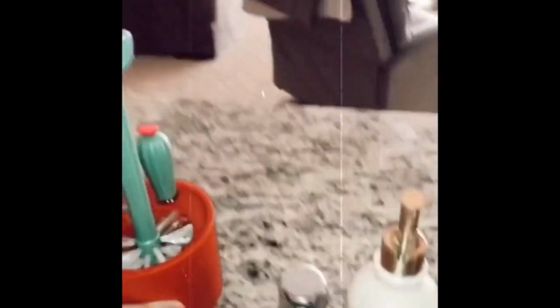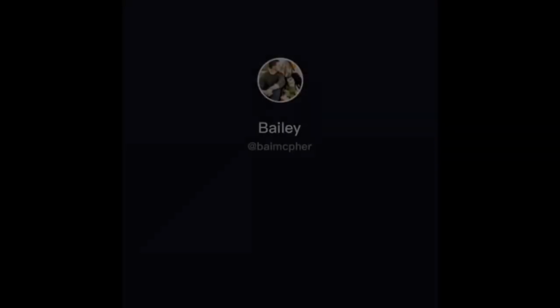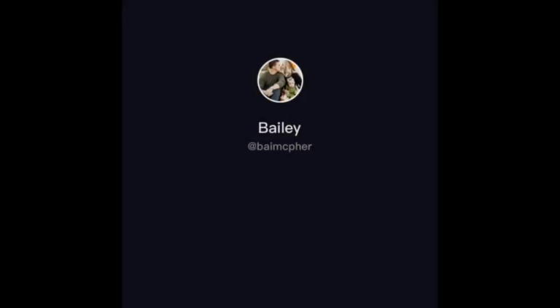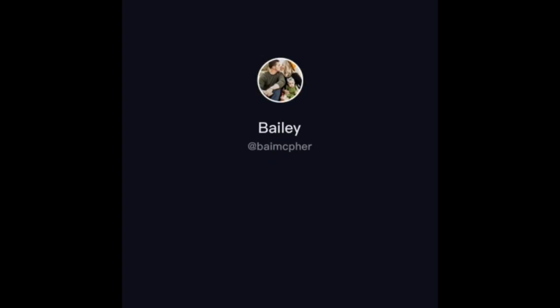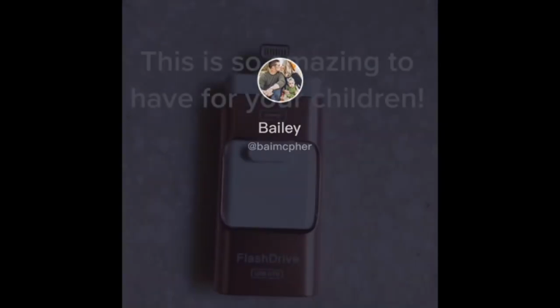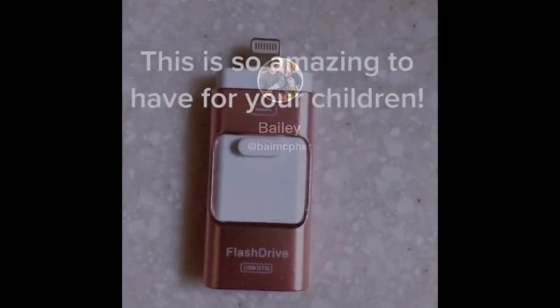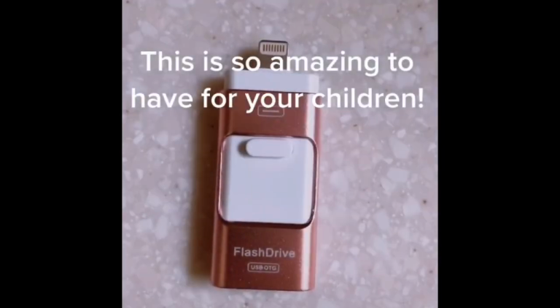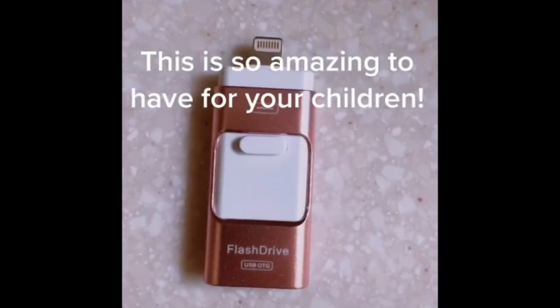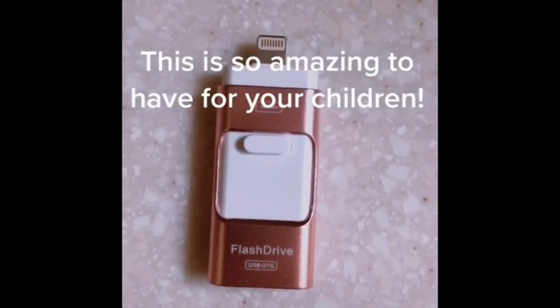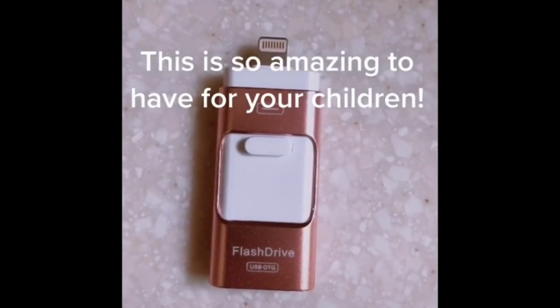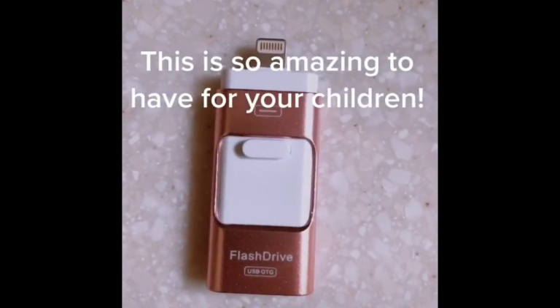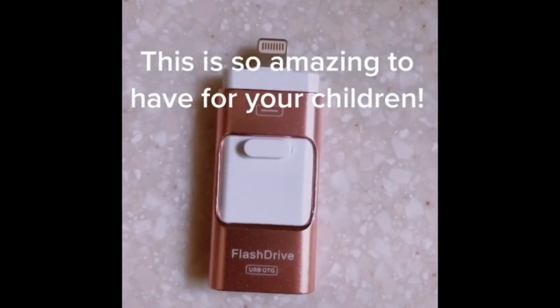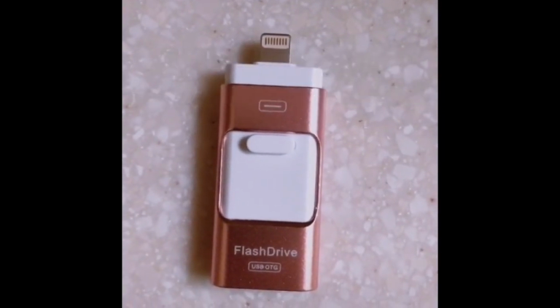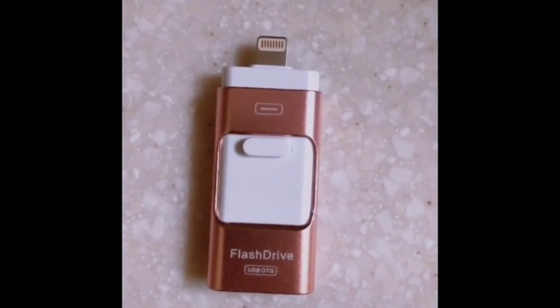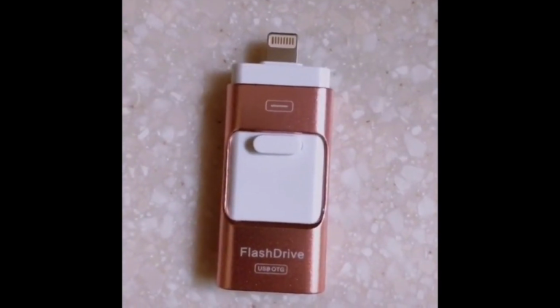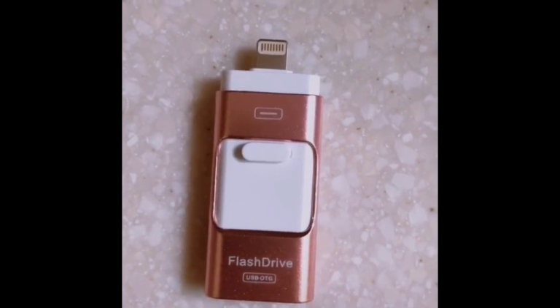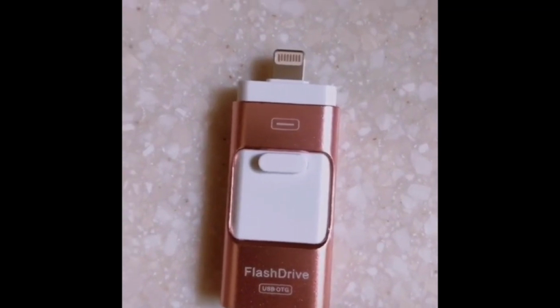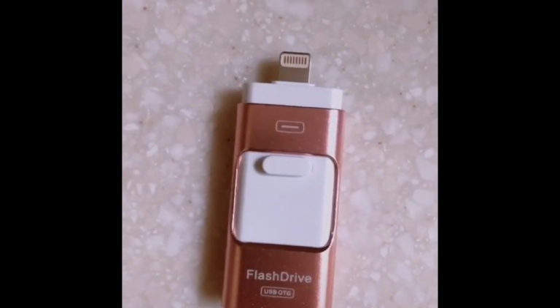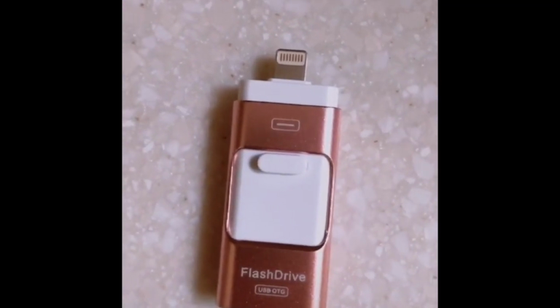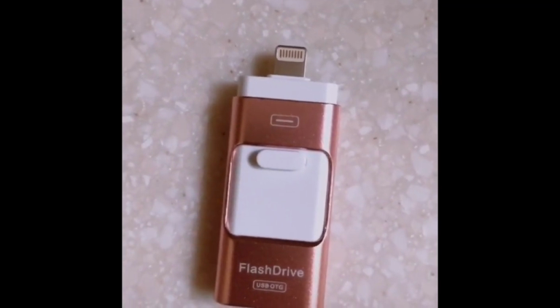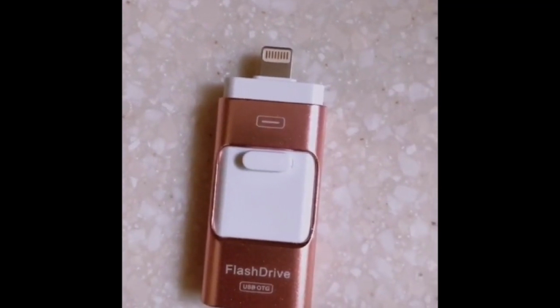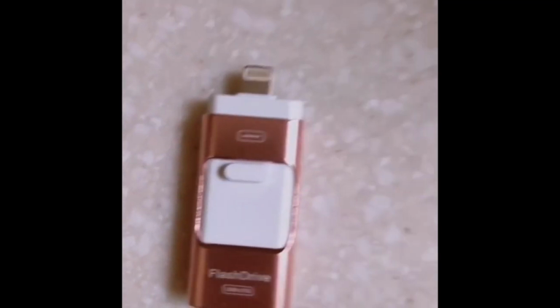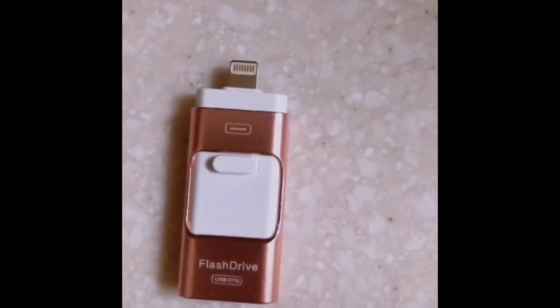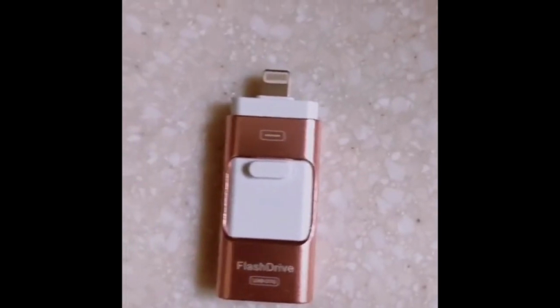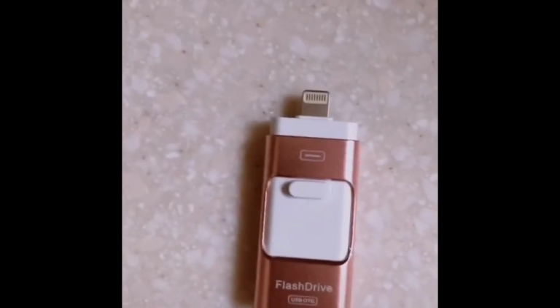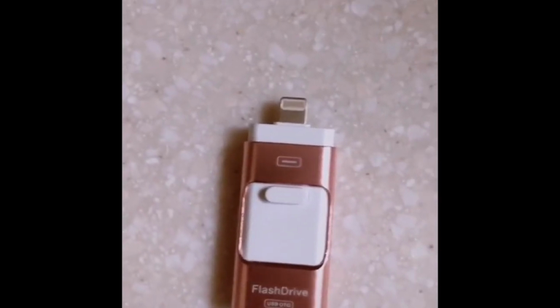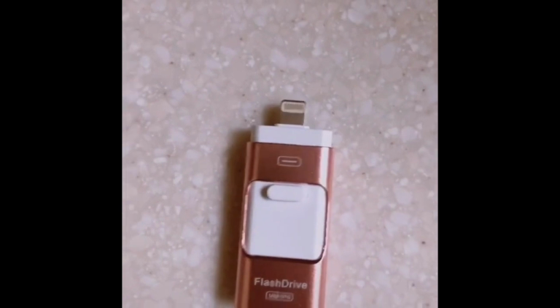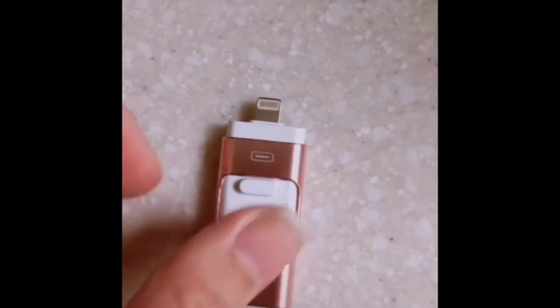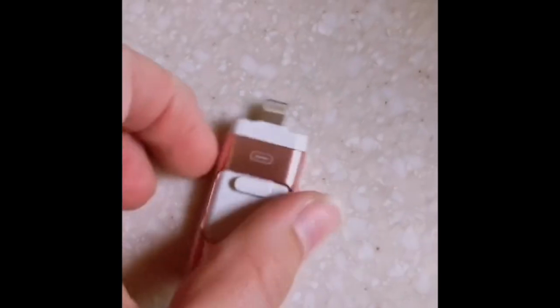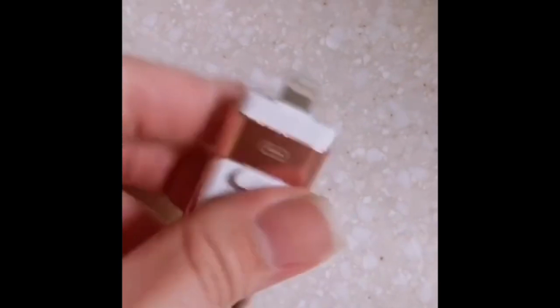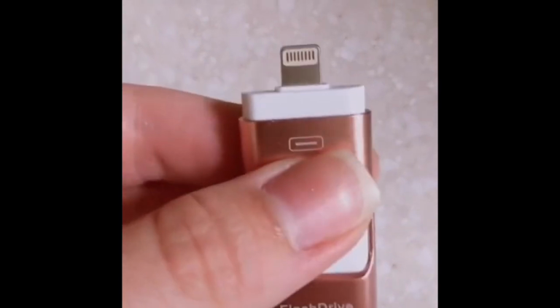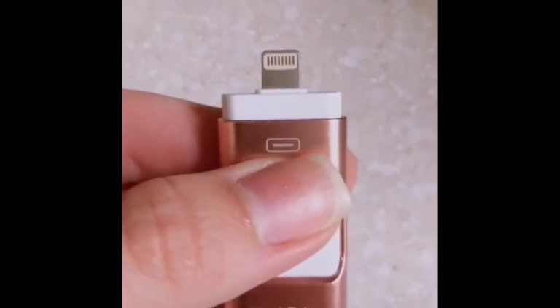Here's a great mom hack for pictures of your babies: in case you get a new phone or iCloud crashes, keep a folder of favorite photos and every once in a while plug this flash drive into your phone and upload them so you'll always have the memories for your baby.